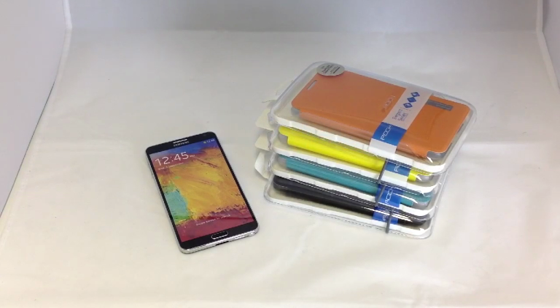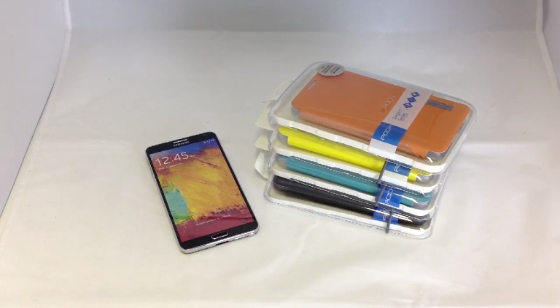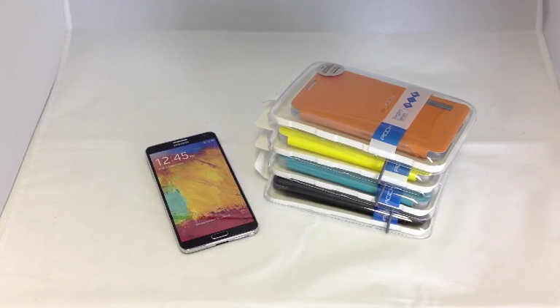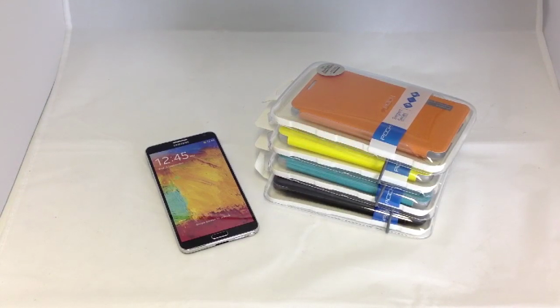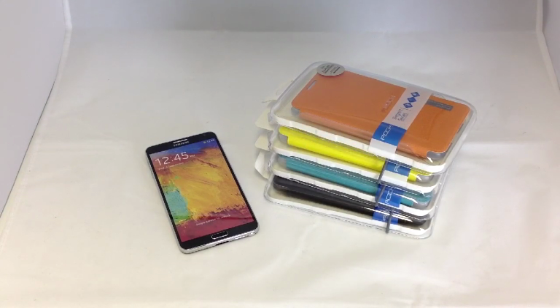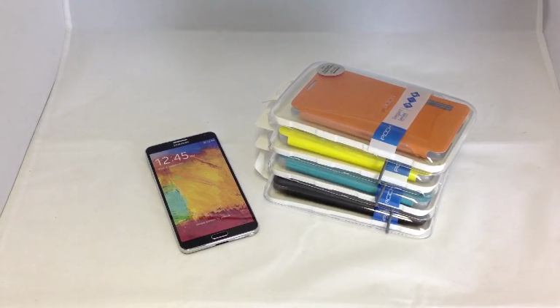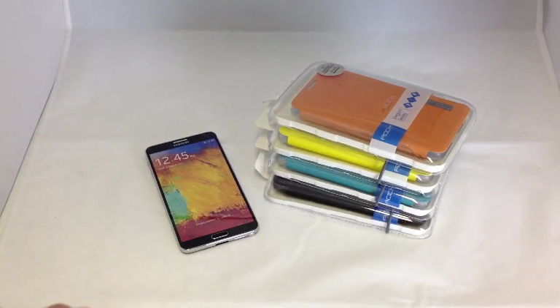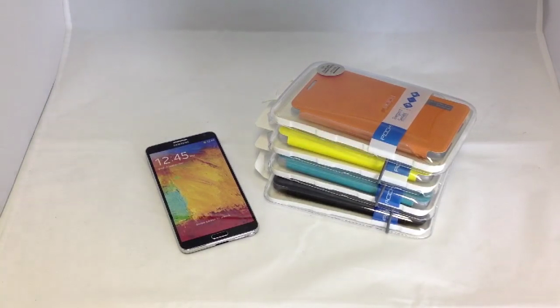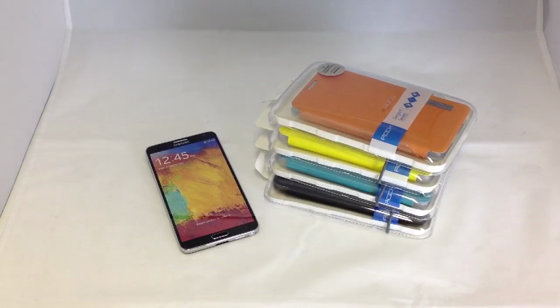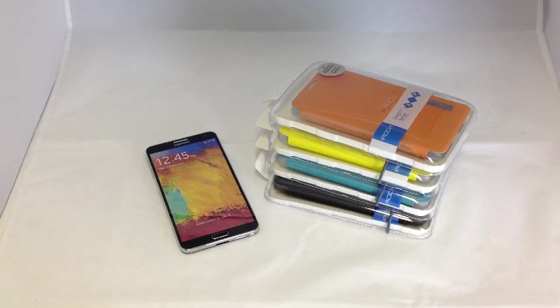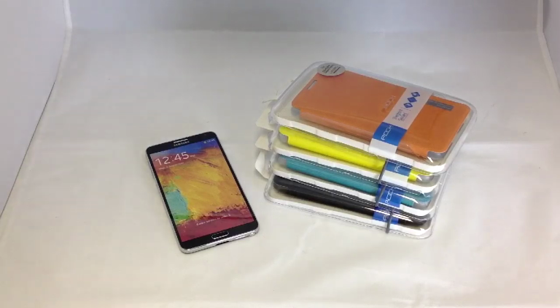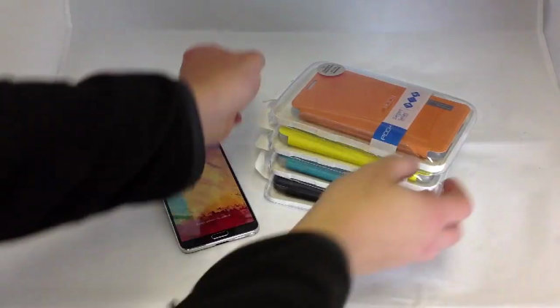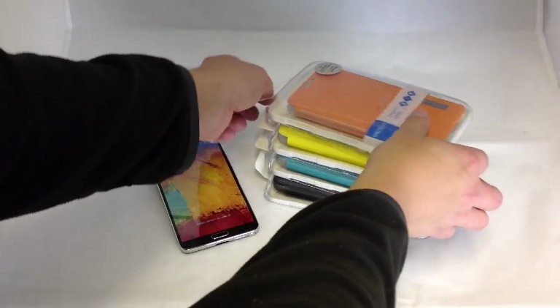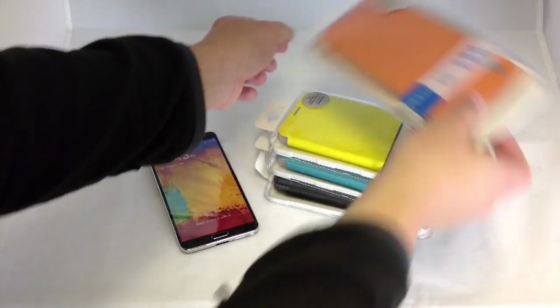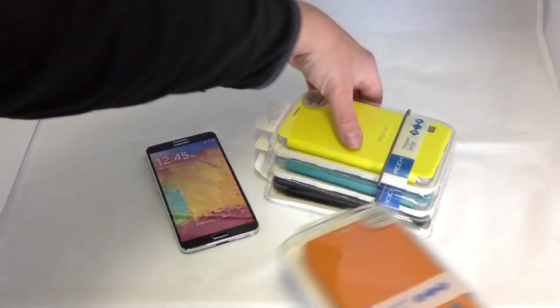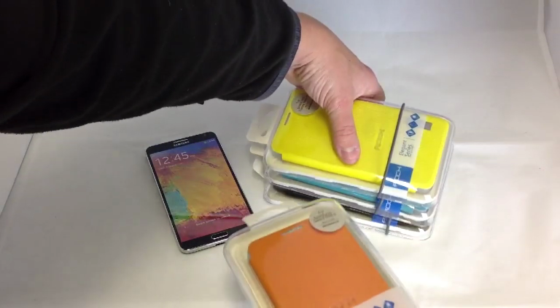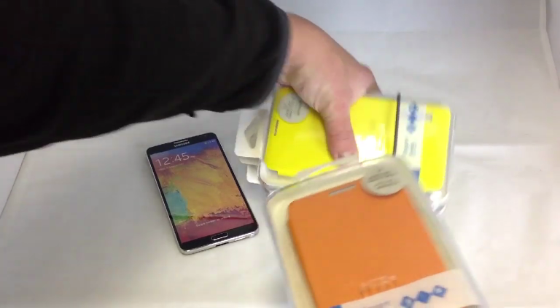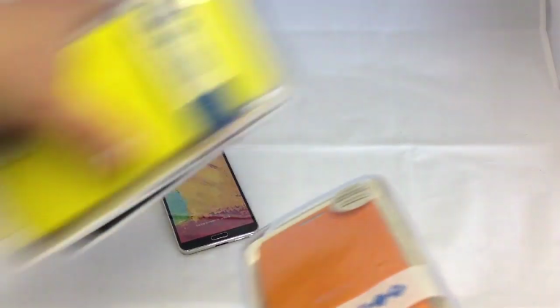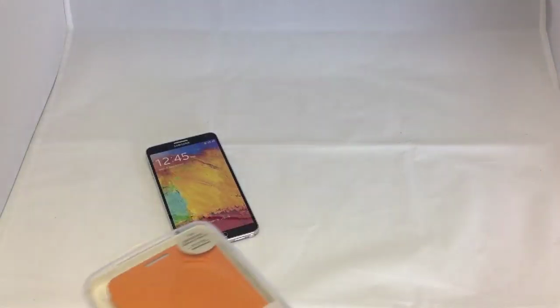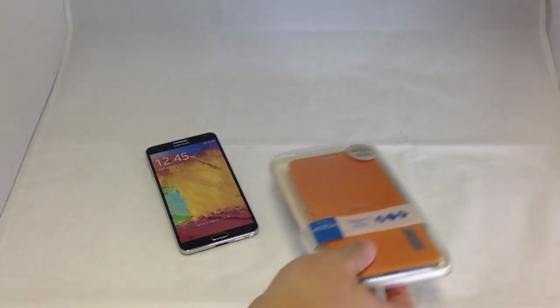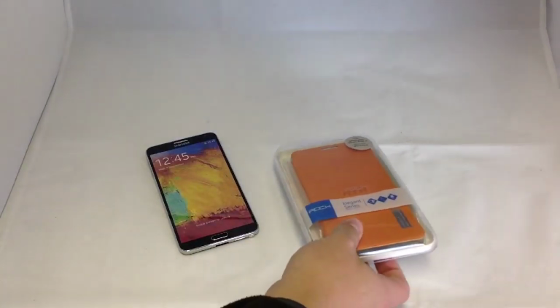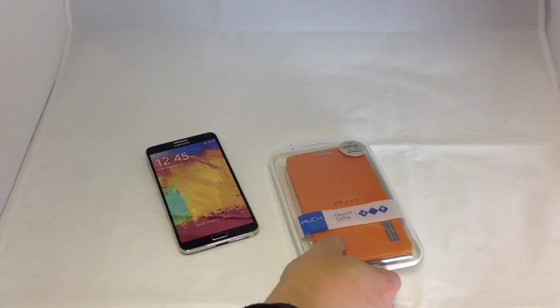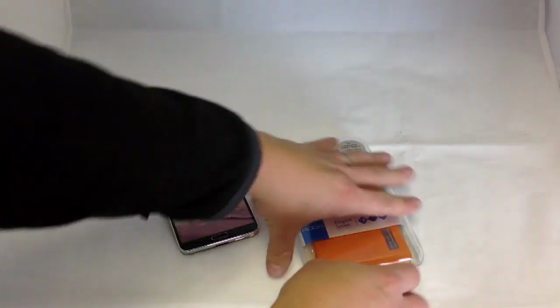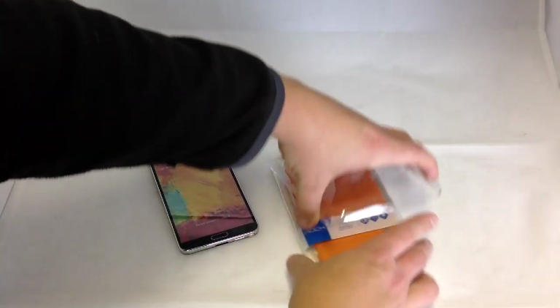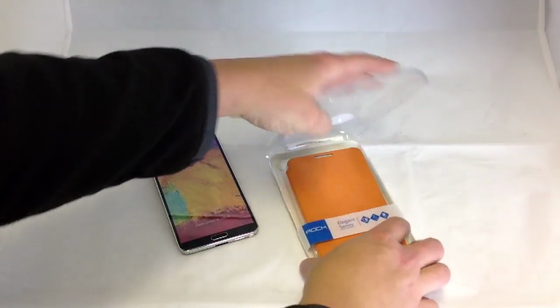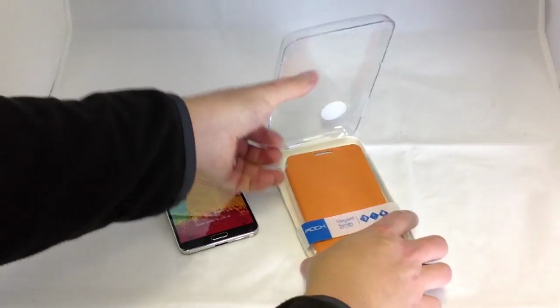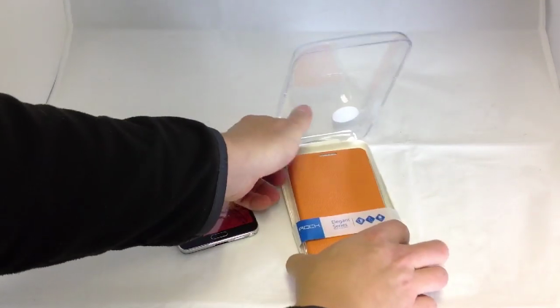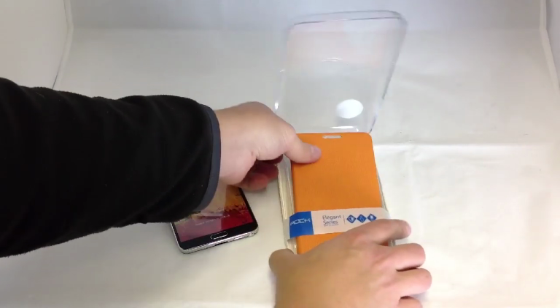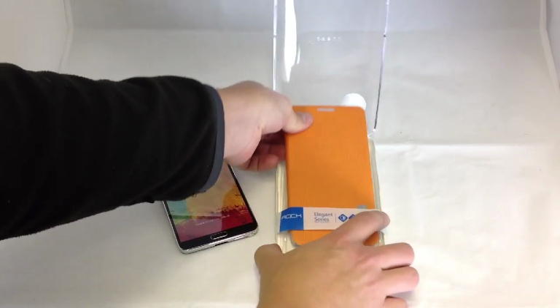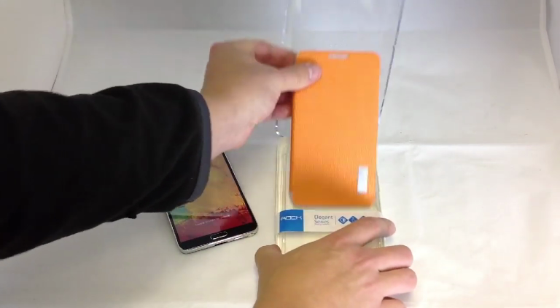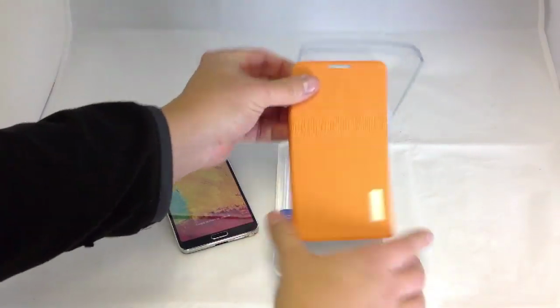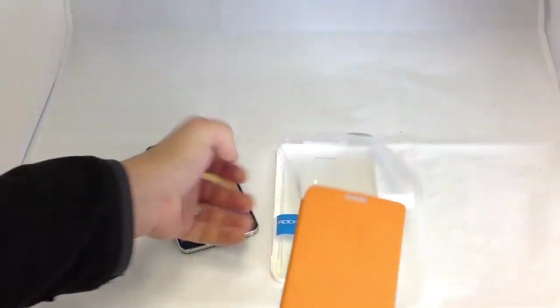Hi, this is Dan at Gadgetware. I'm just doing a quick review of the Rock Elegance for the Note 3. As you can see, the case comes in four different colours: we've got the orange, the yellow, the black and the teal green.